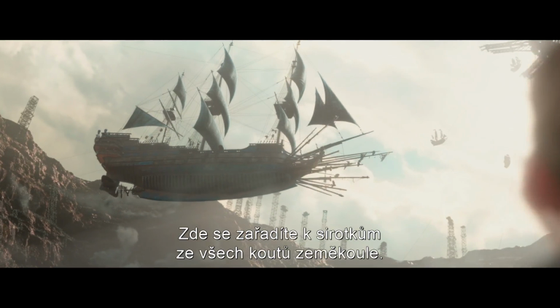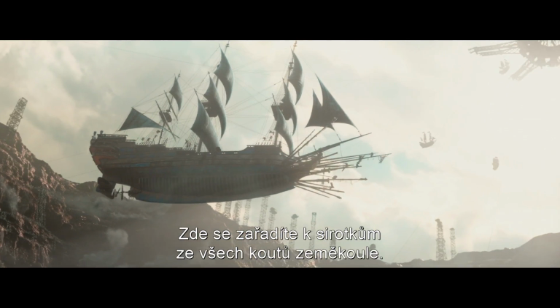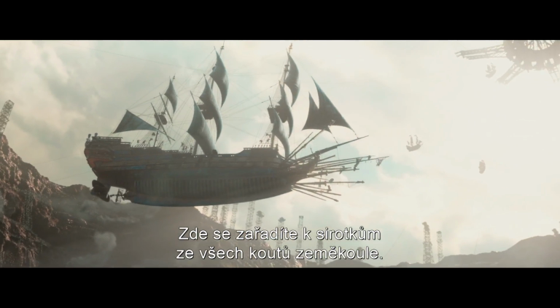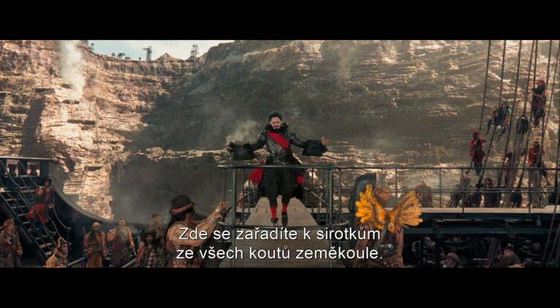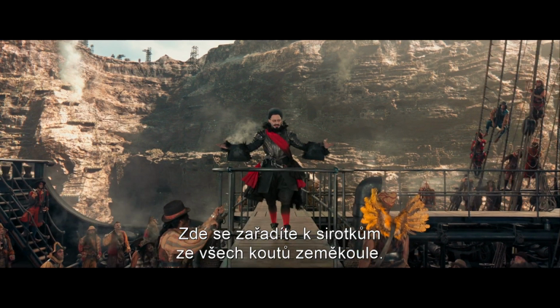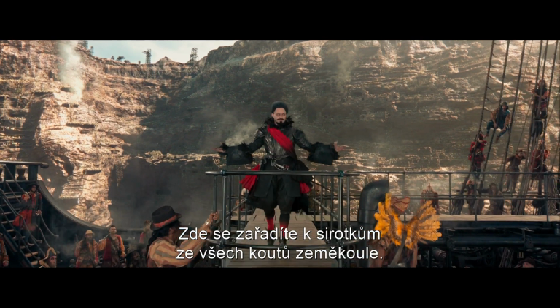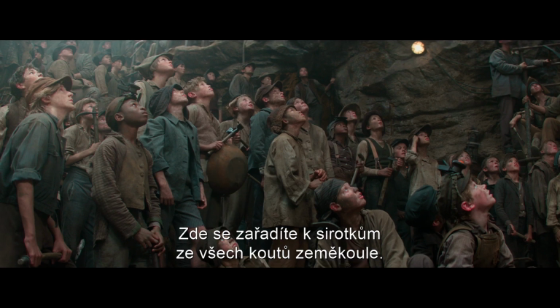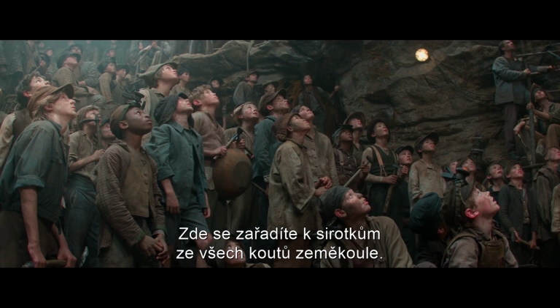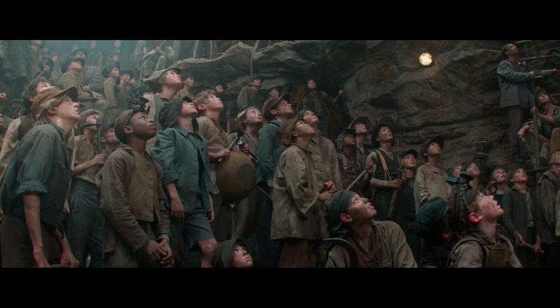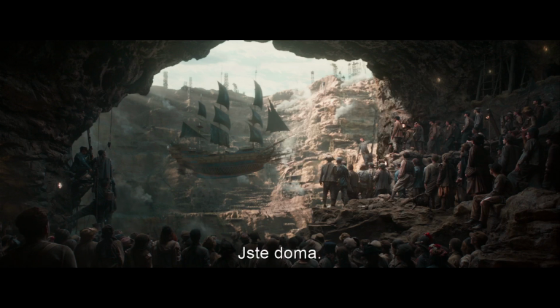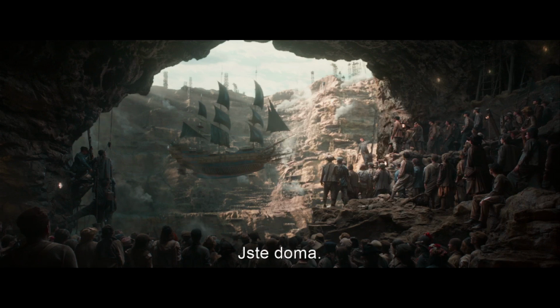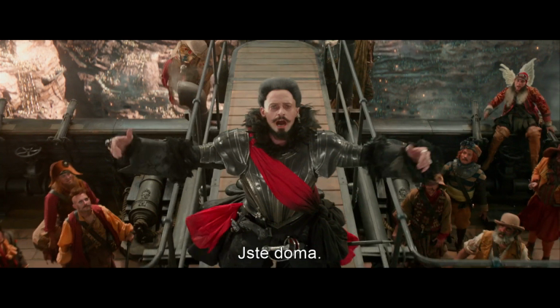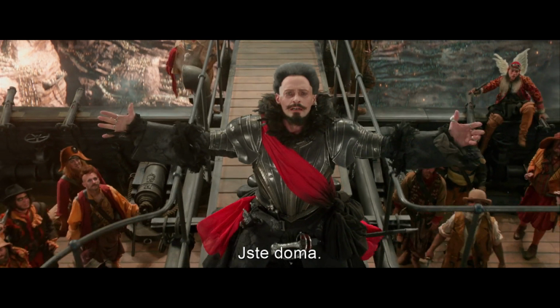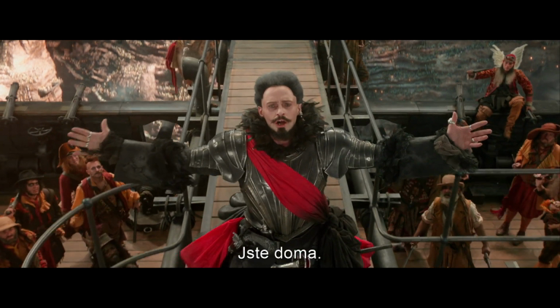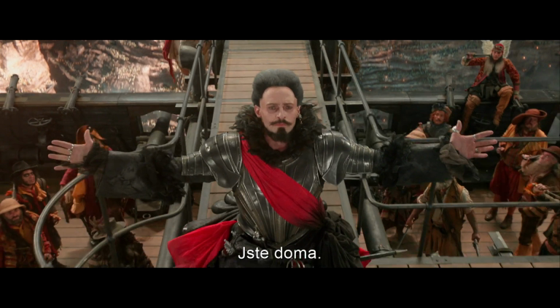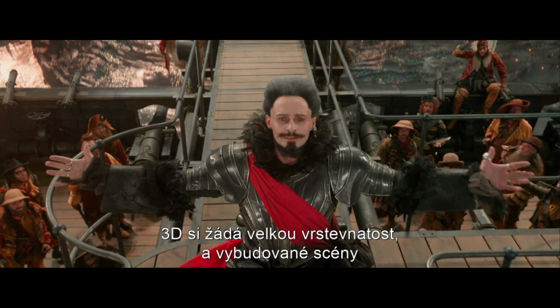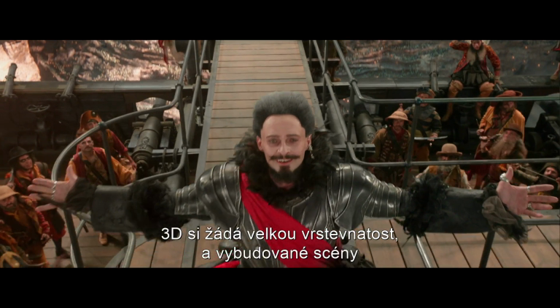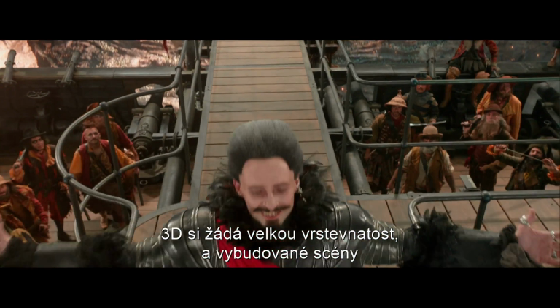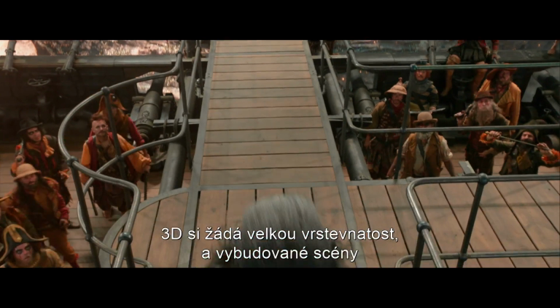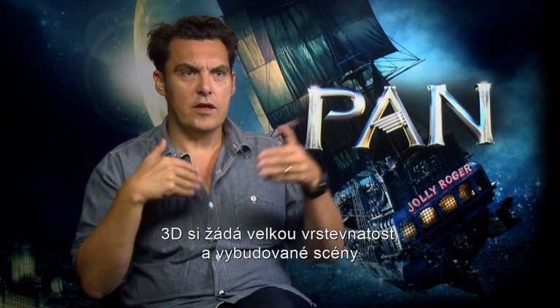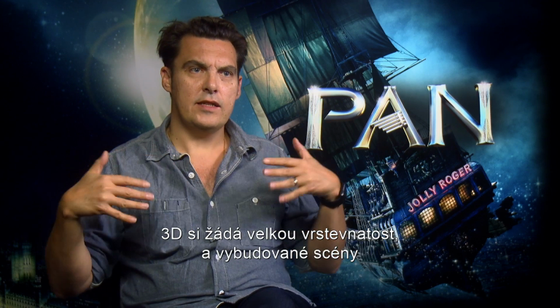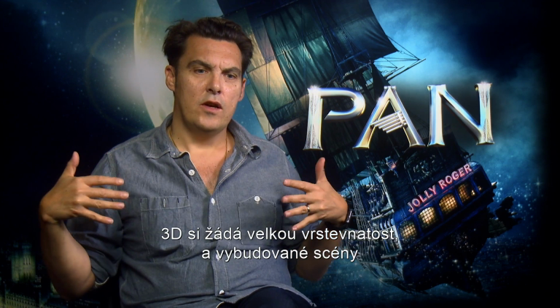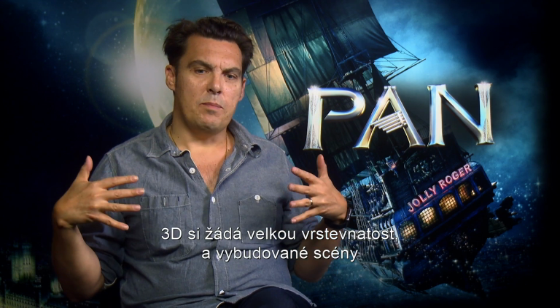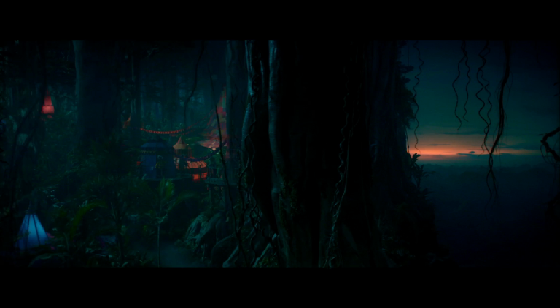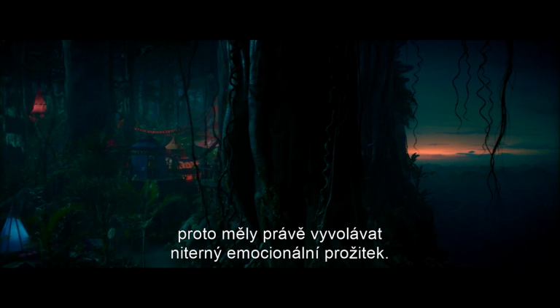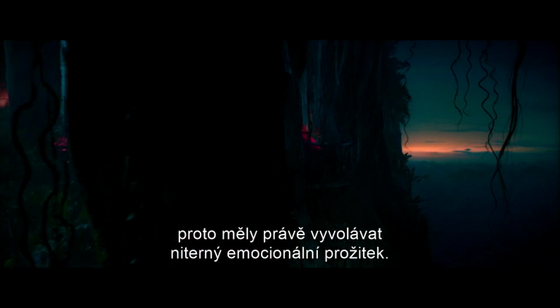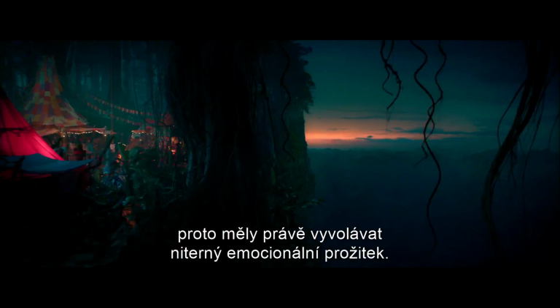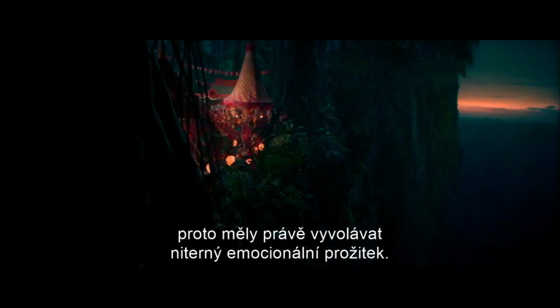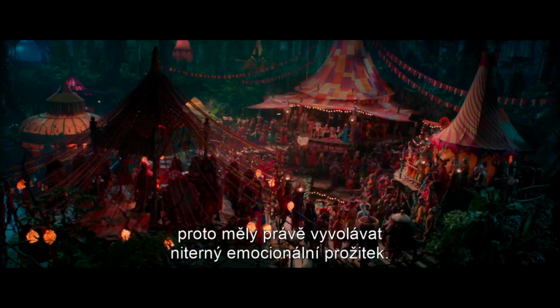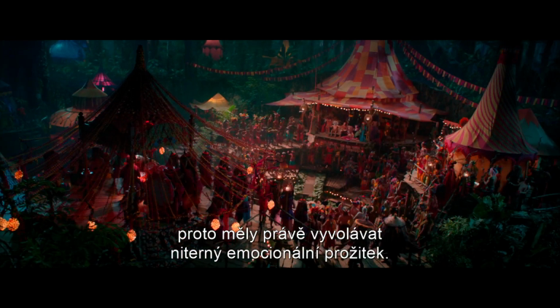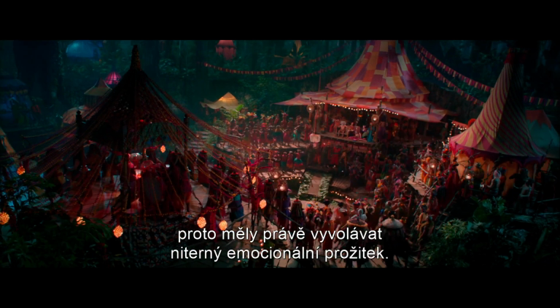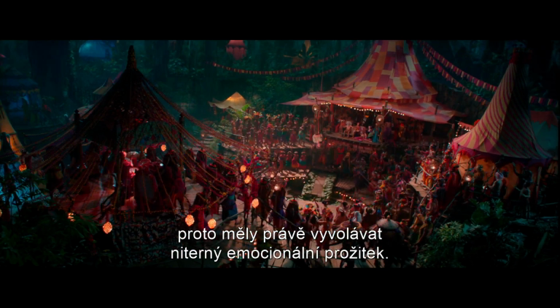Here you join orphans alike from every corner of the globe. You are home! 3D requires lots of layering, and so the sets we built were specifically designed to give that visceral and emotional experience.